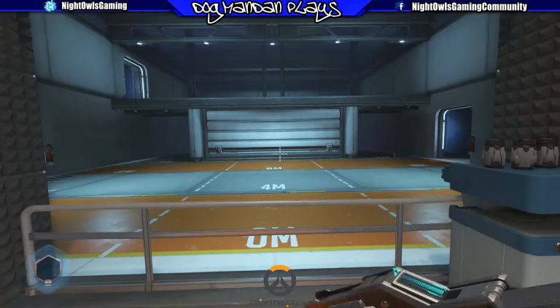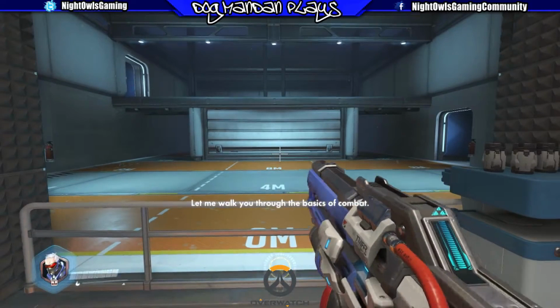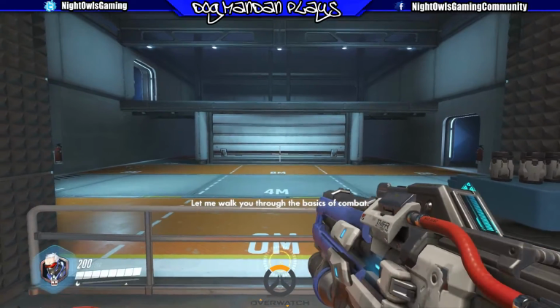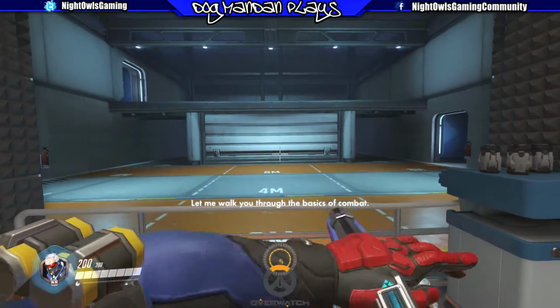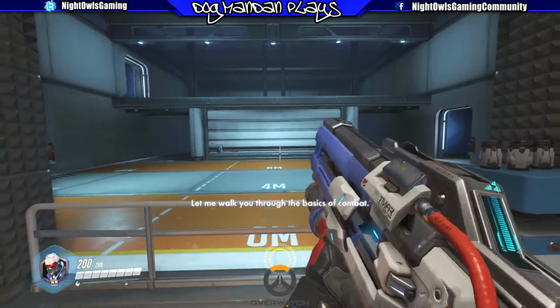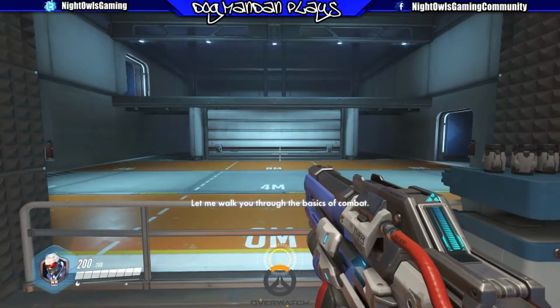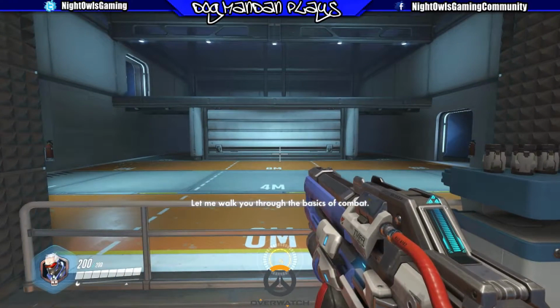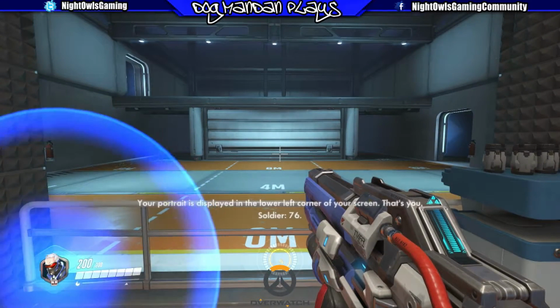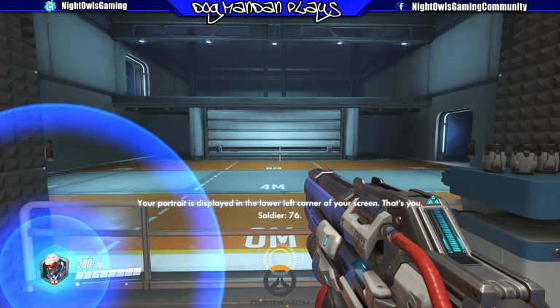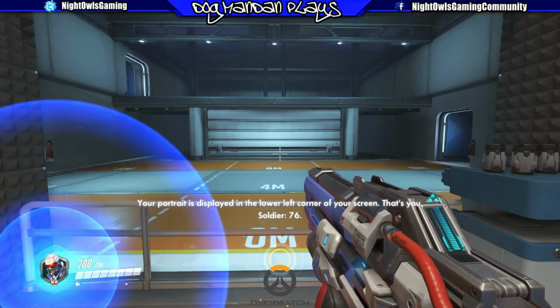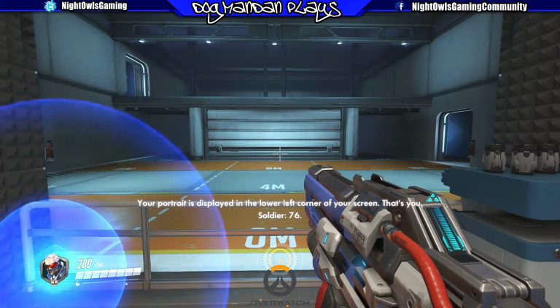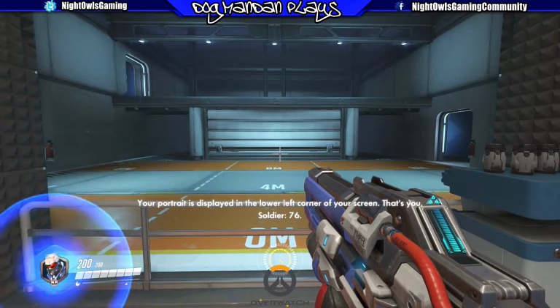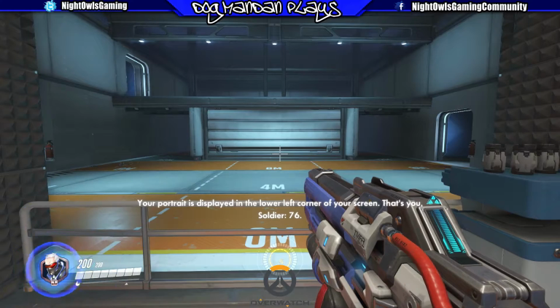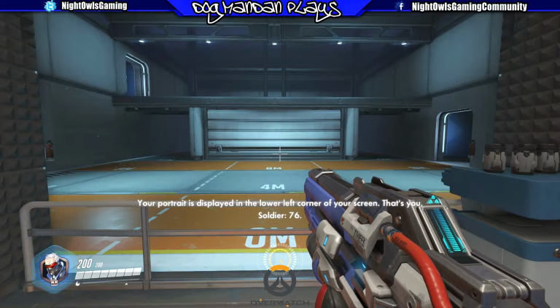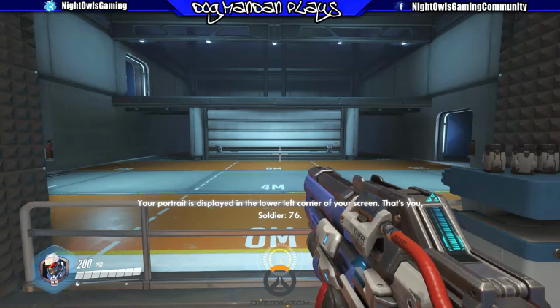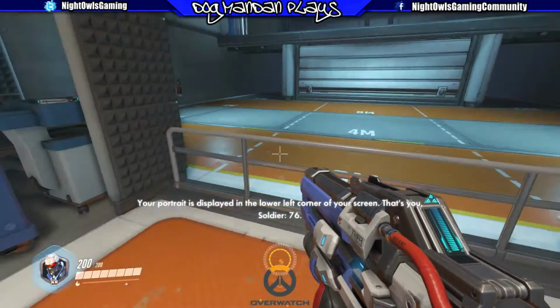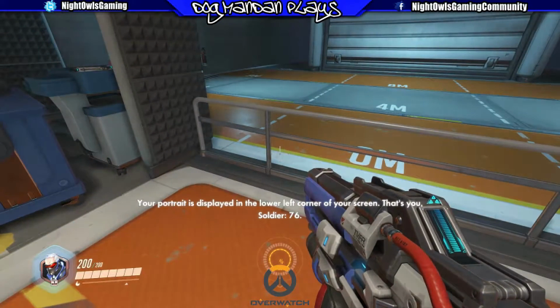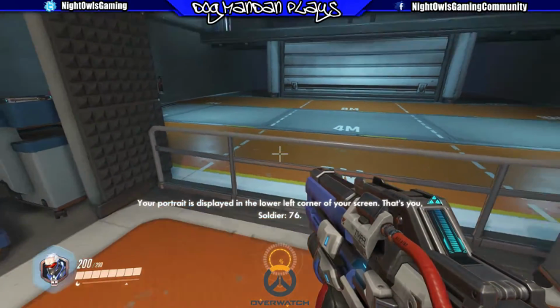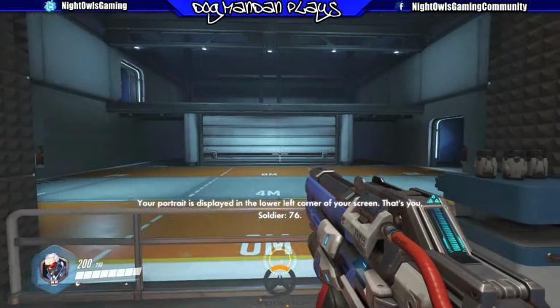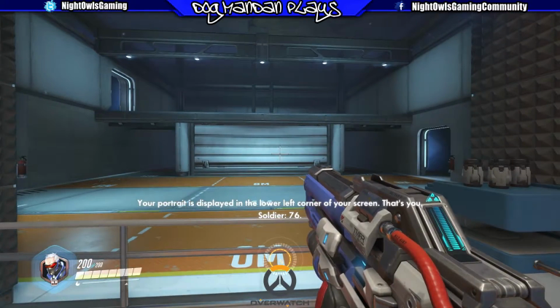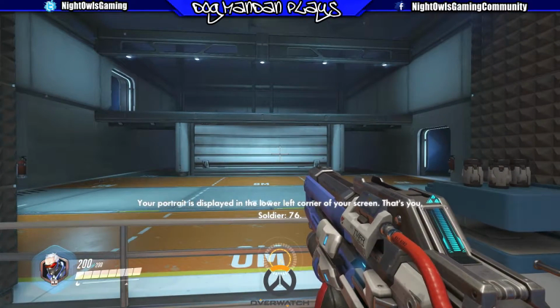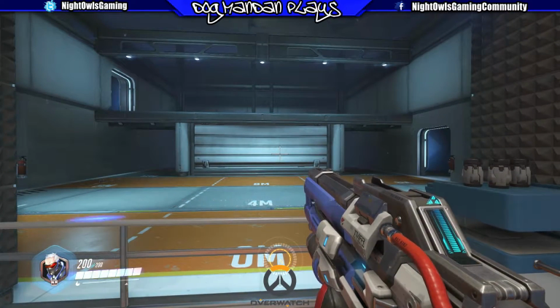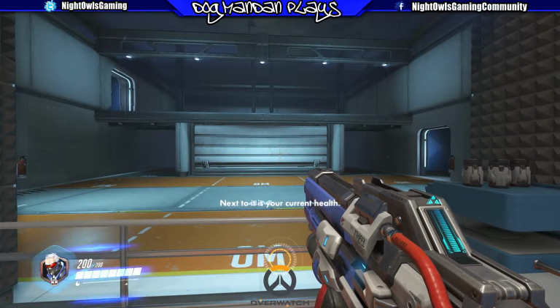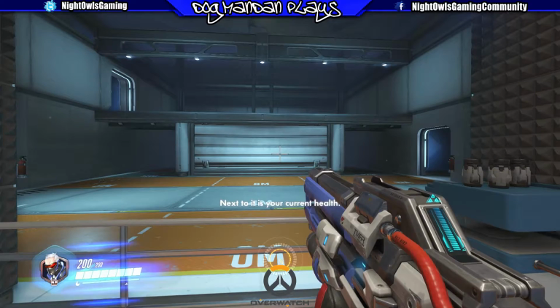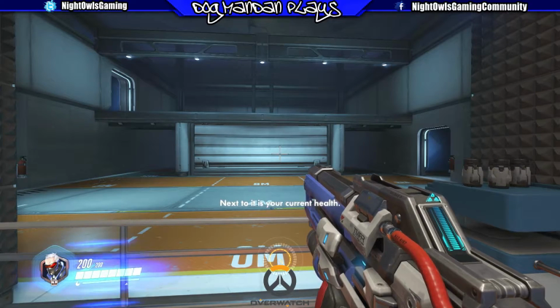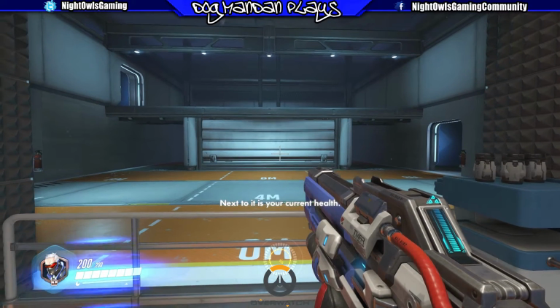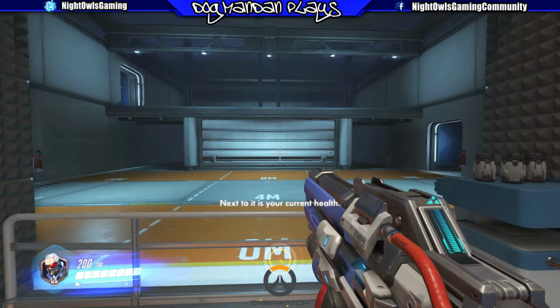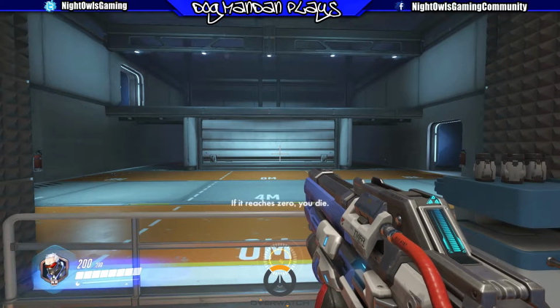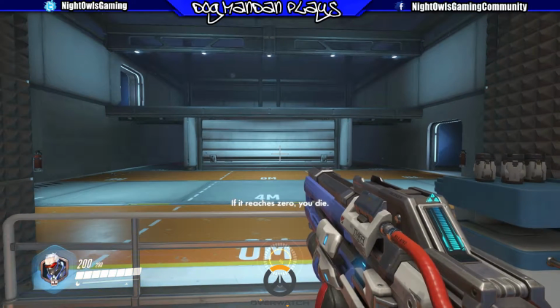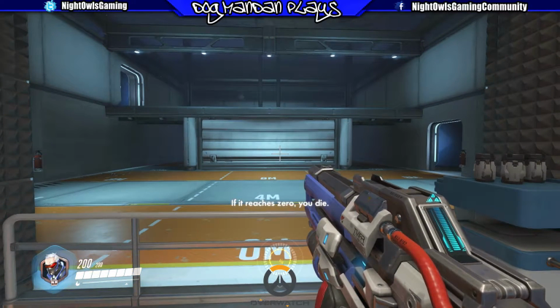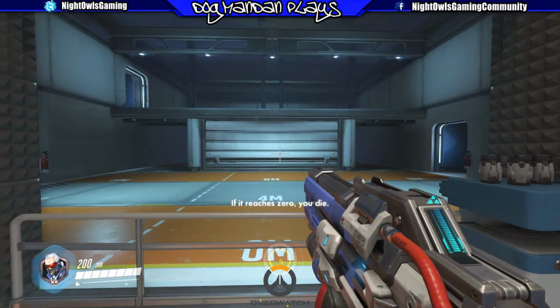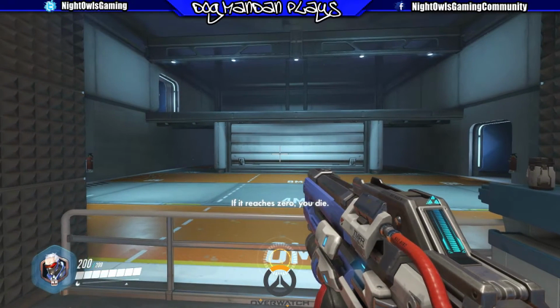Let me walk you through the basics of combat. Your portrait is displayed in the lower left corner of your screen — that's you, Soldier 76. Next to it is your current health. If it reaches zero, you die.